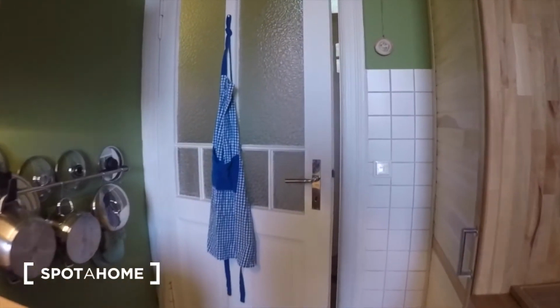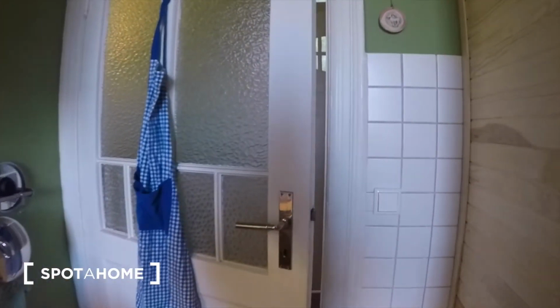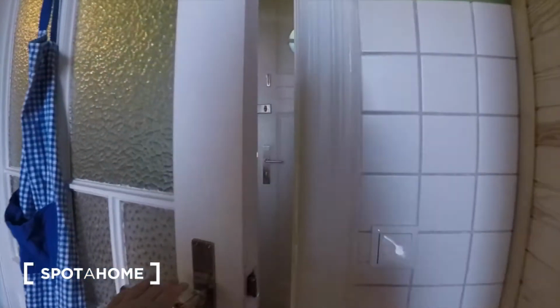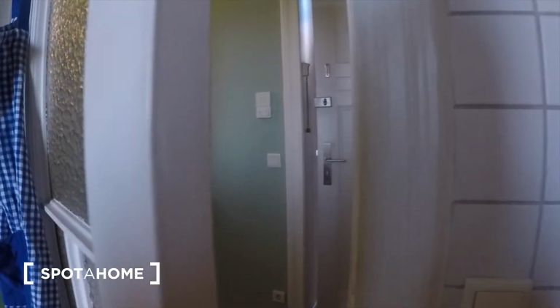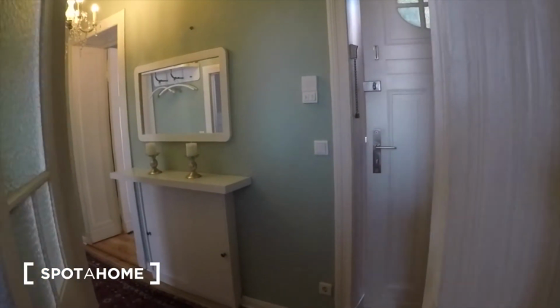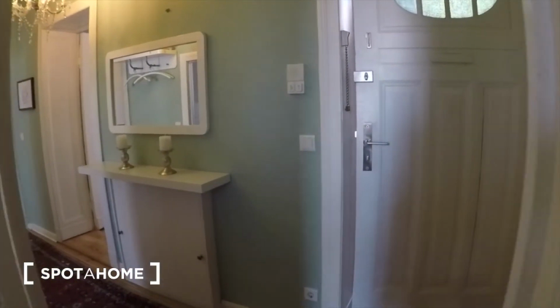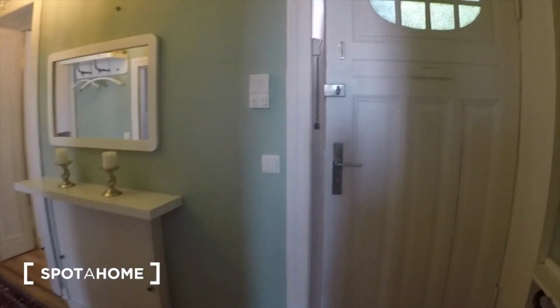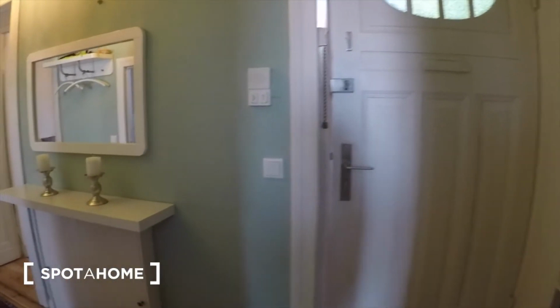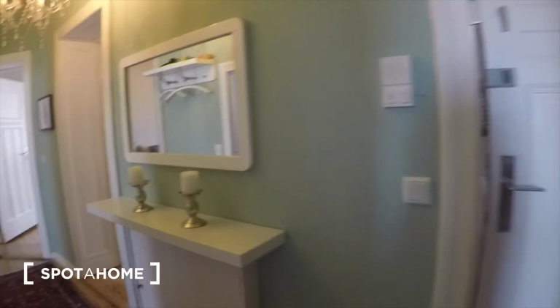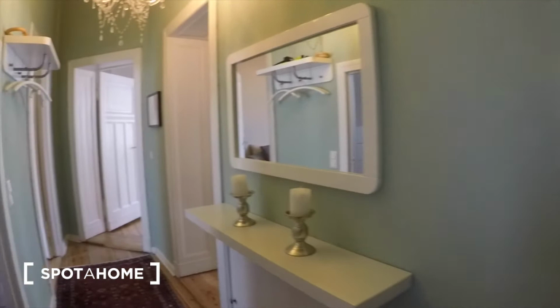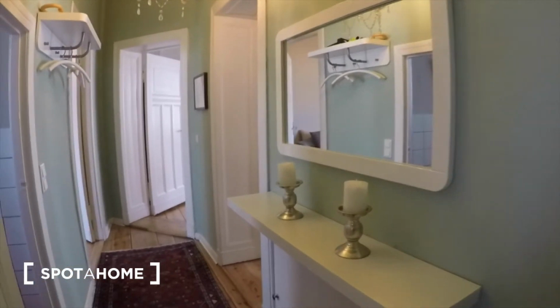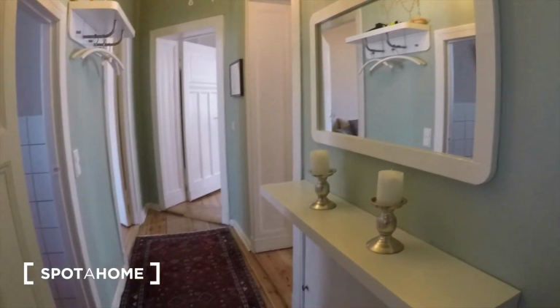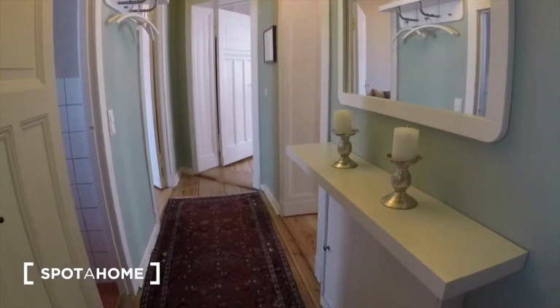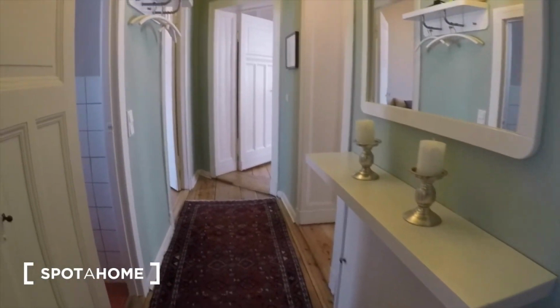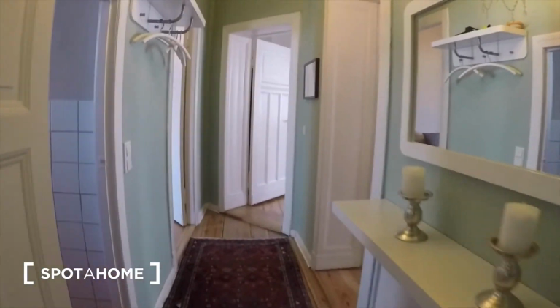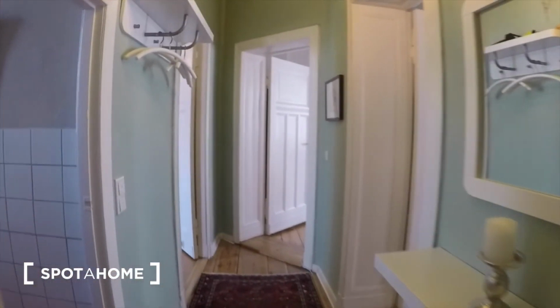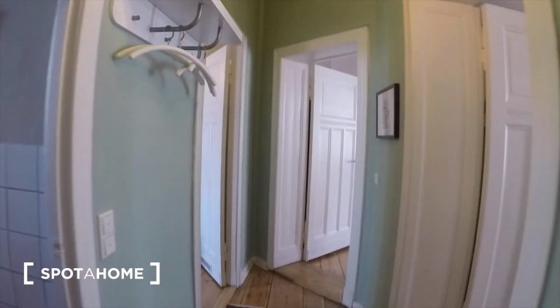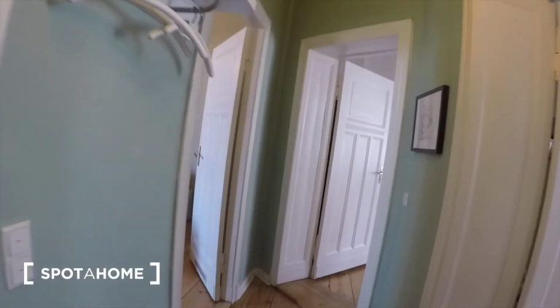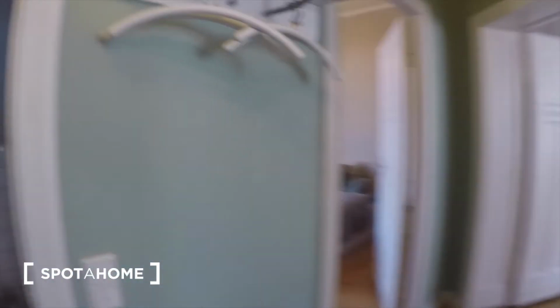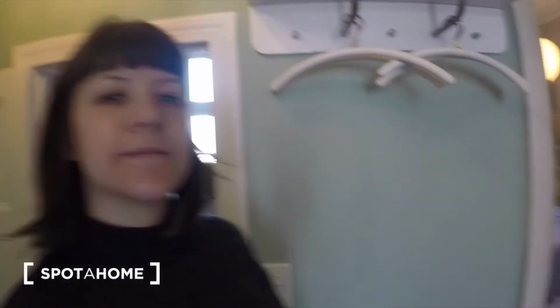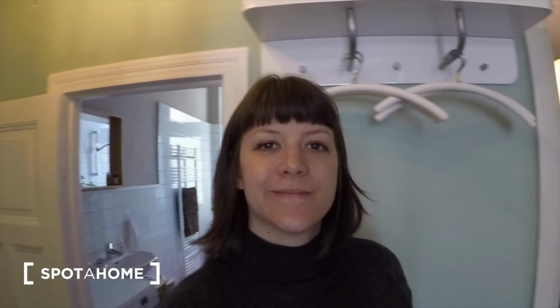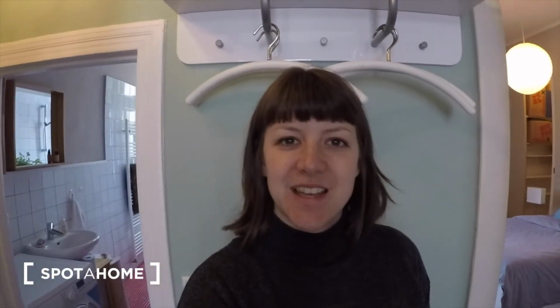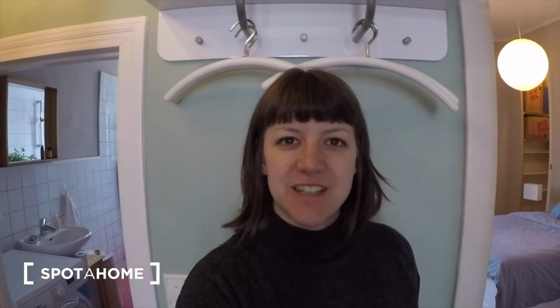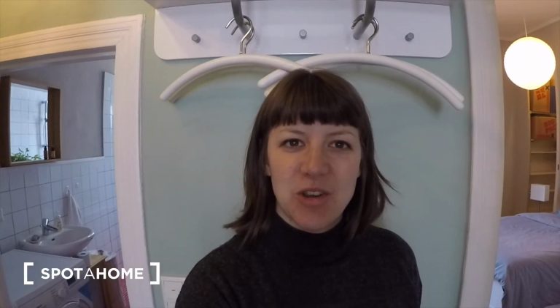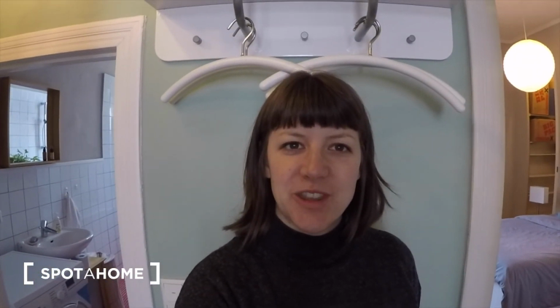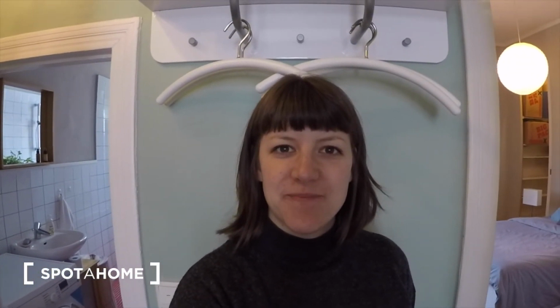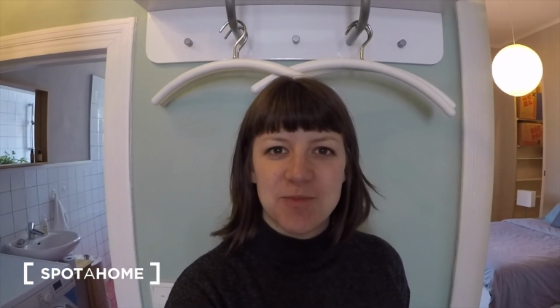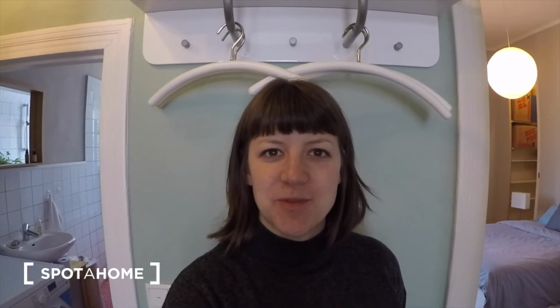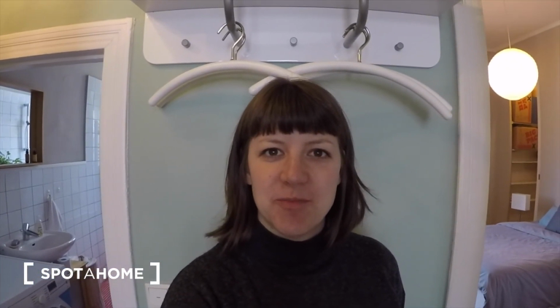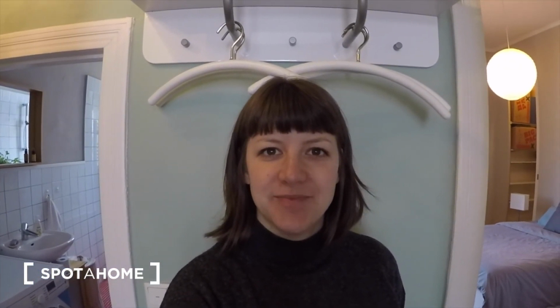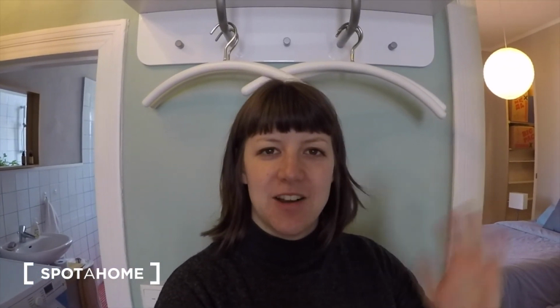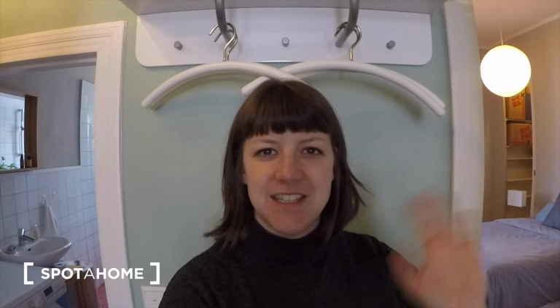And then we go back to the hallway — there you see the front door and the rest of the hallway to where we started. Thanks for watching guys, I hope you enjoyed the tour. This was Bea from Spotter Home Berlin. Auf Wiedersehen!